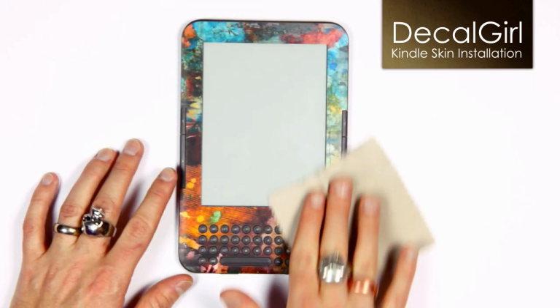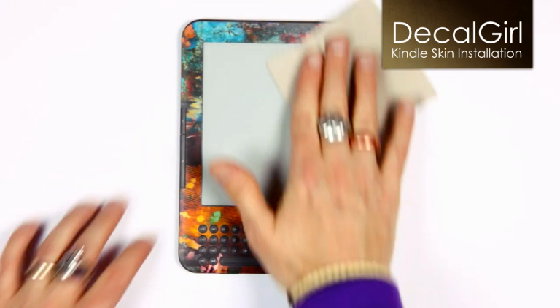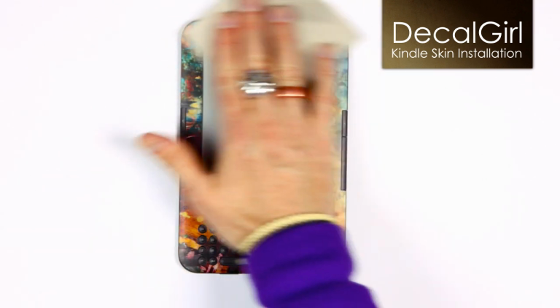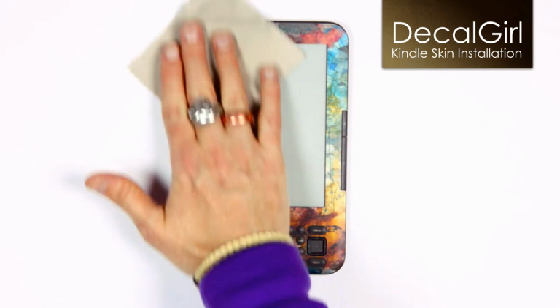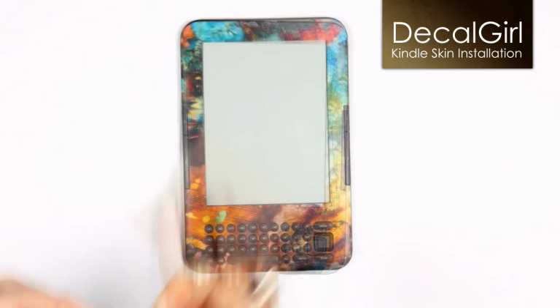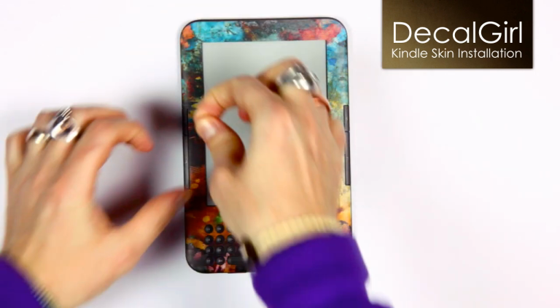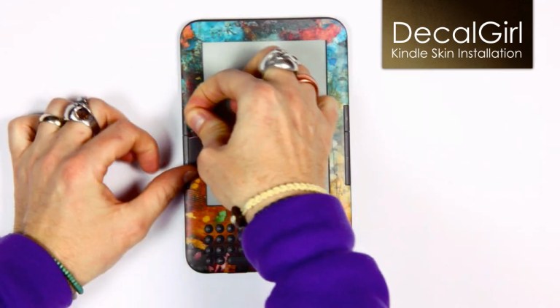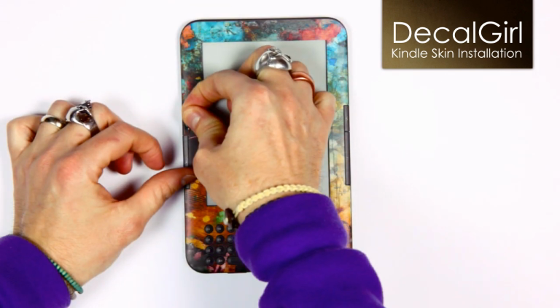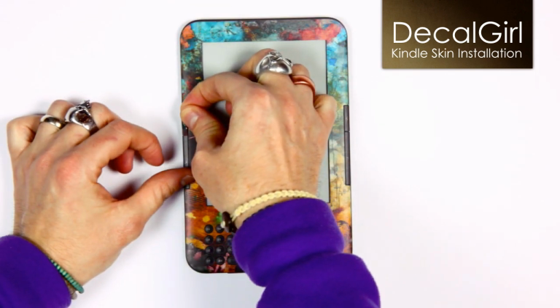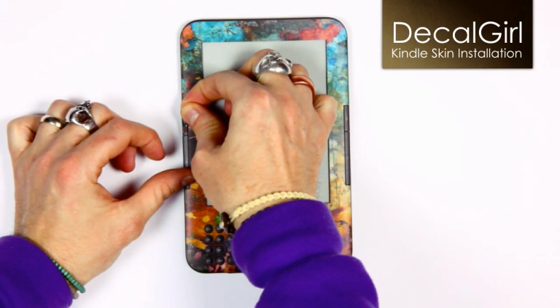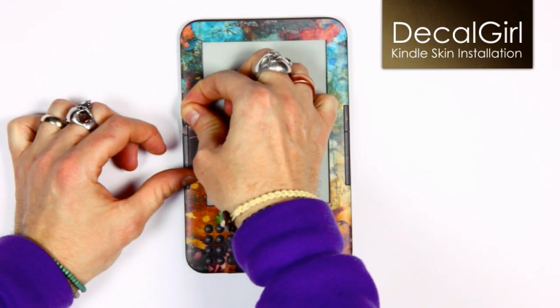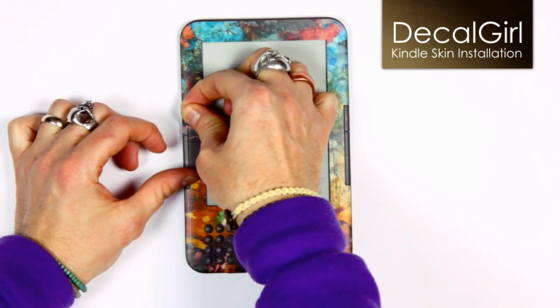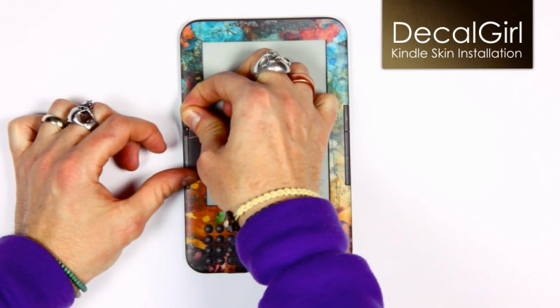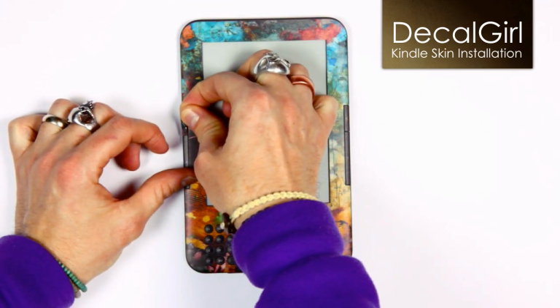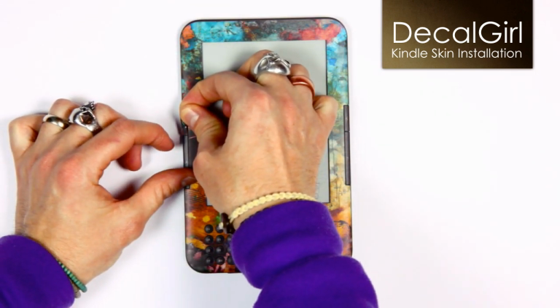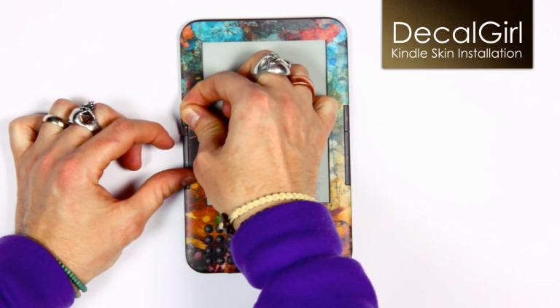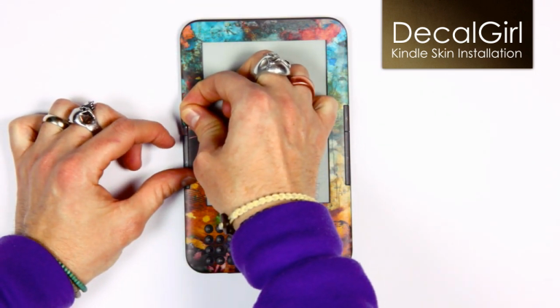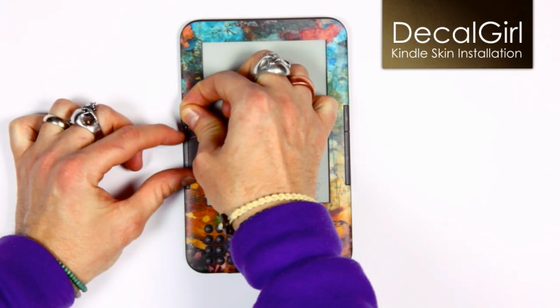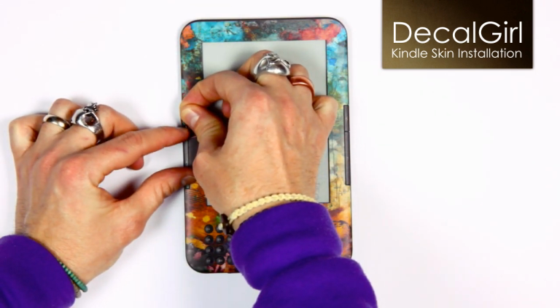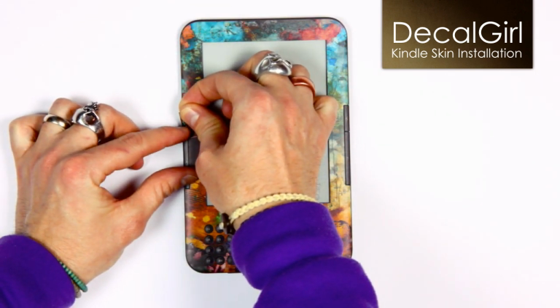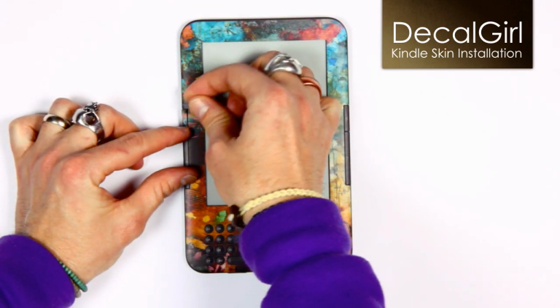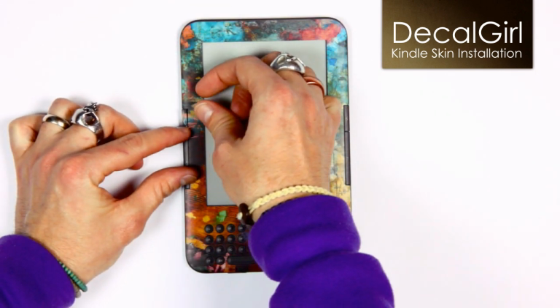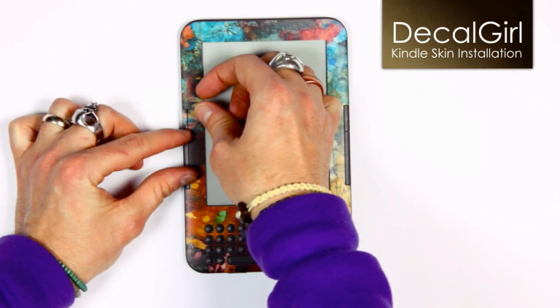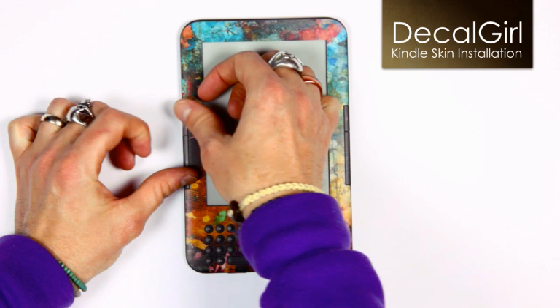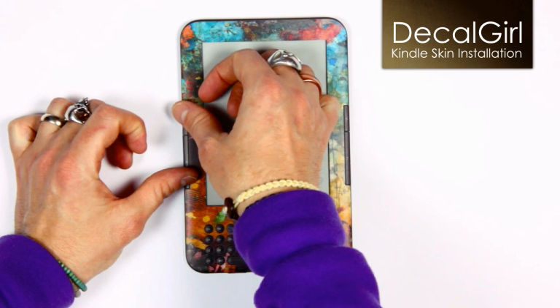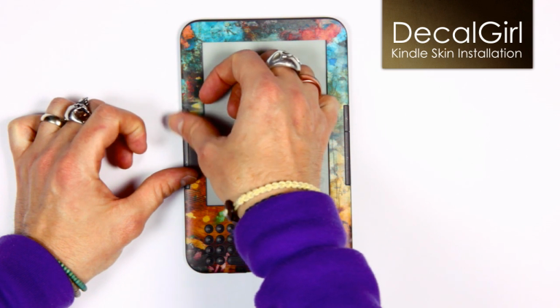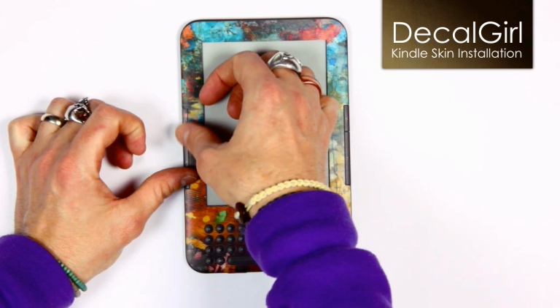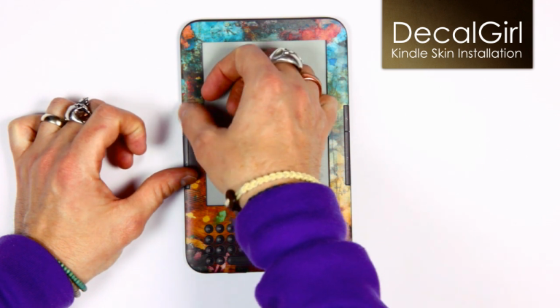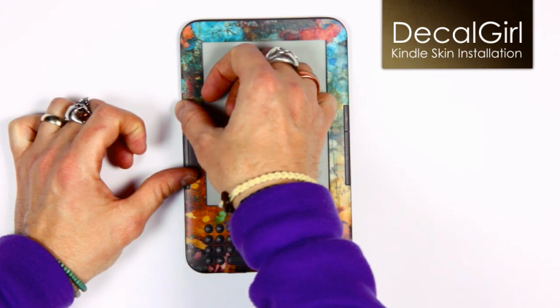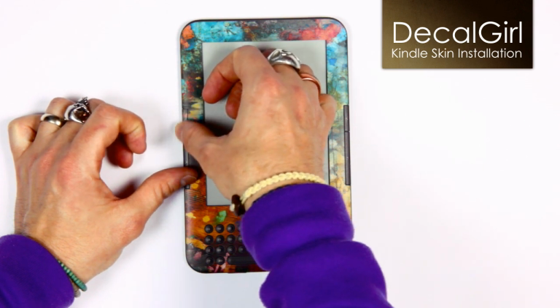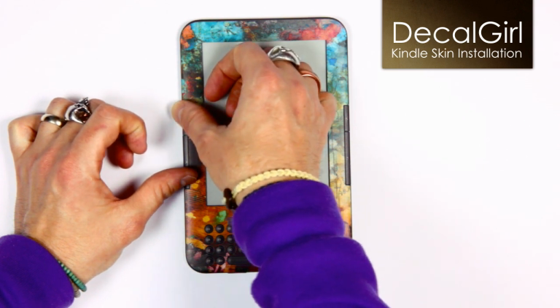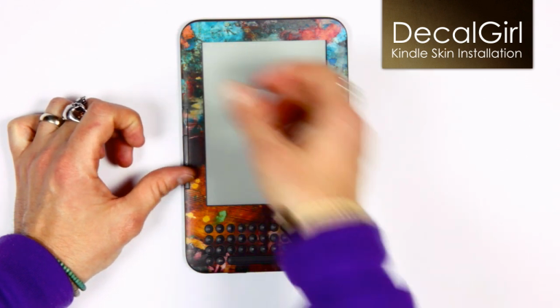Now is a good time to apply the thin strips for the side controllers. Just position them so they are centered on the buttons, then press firmly to bond them.